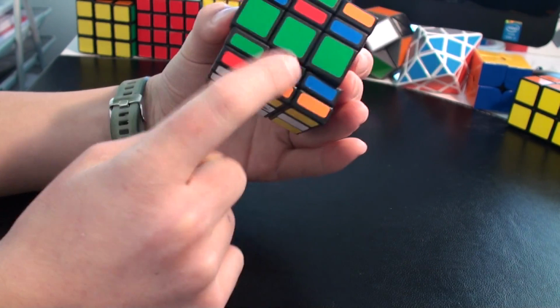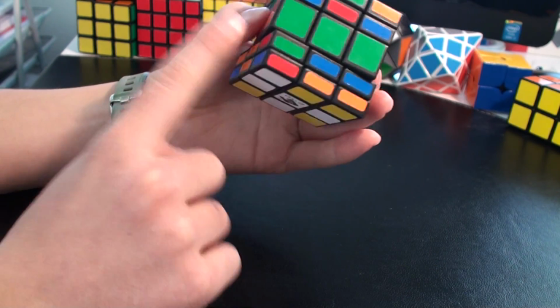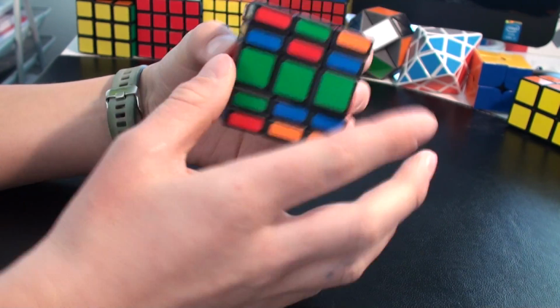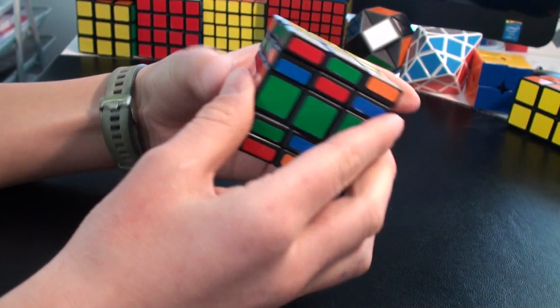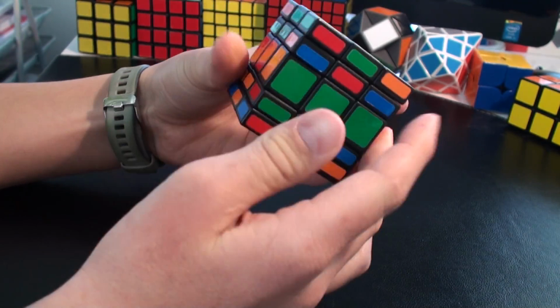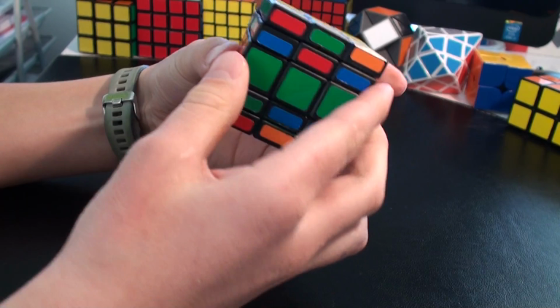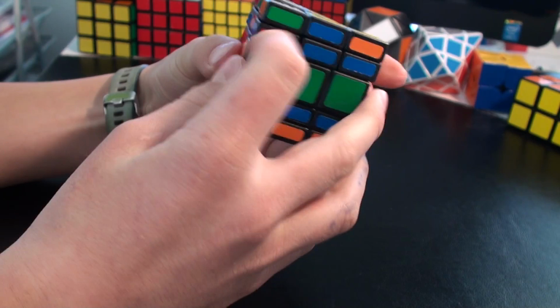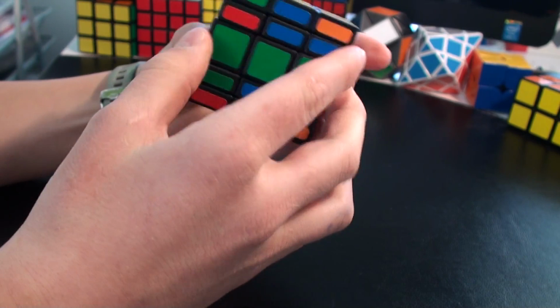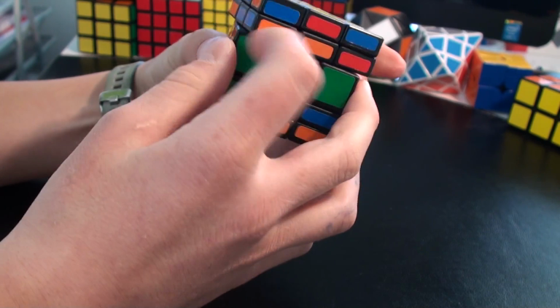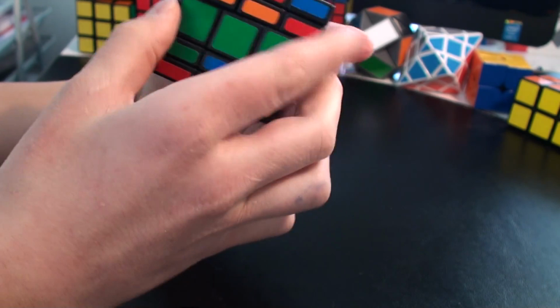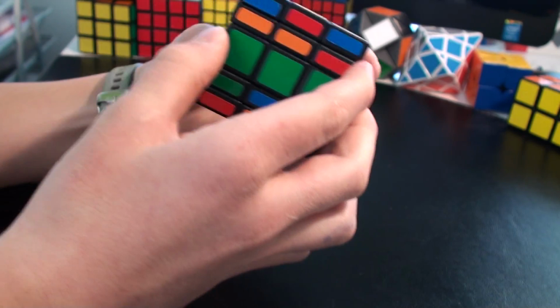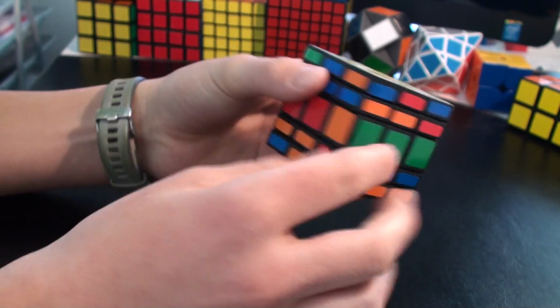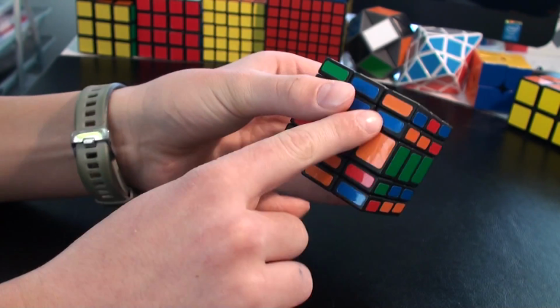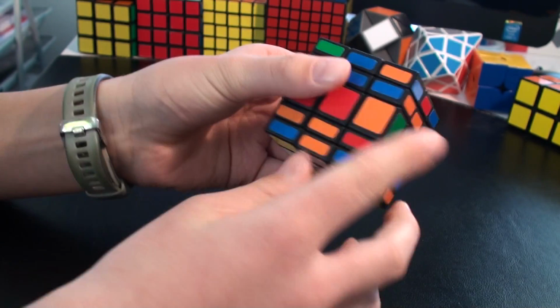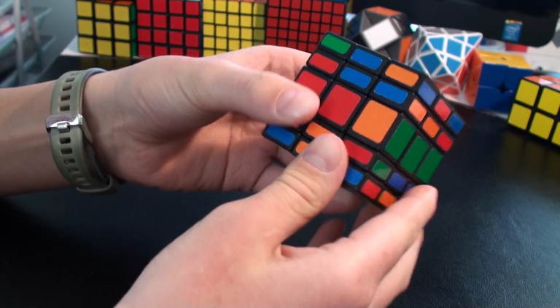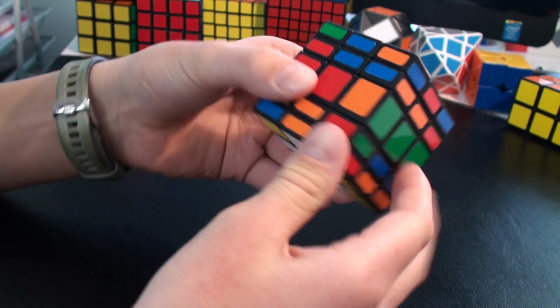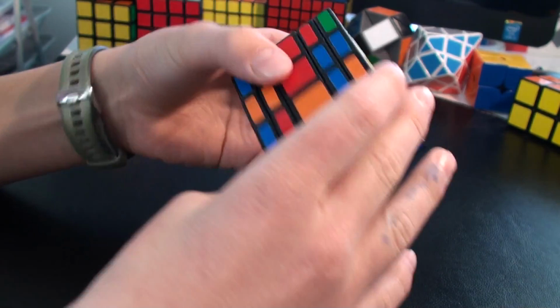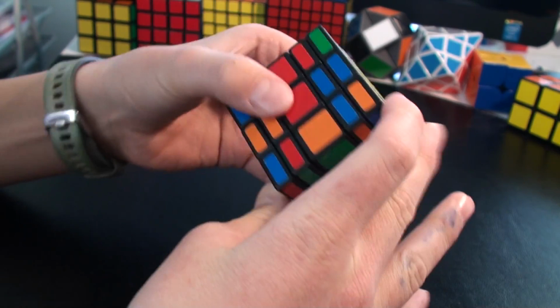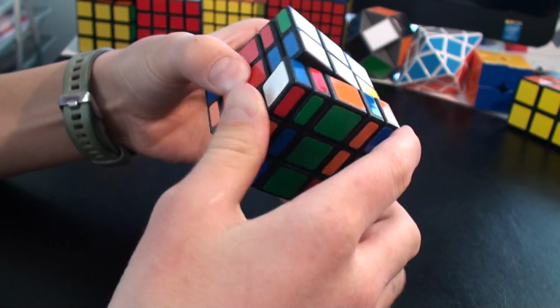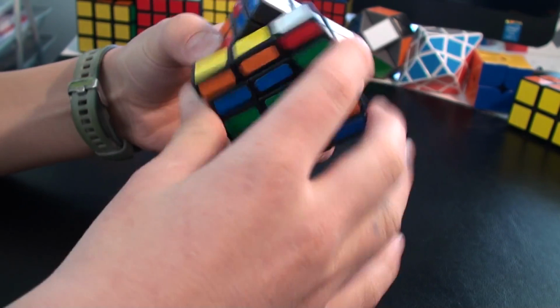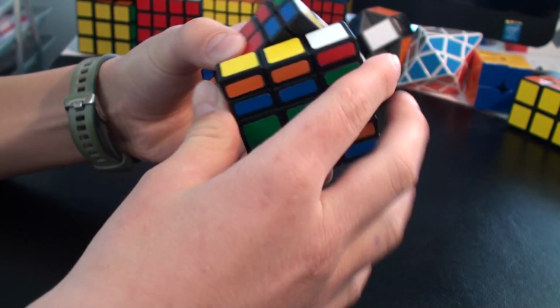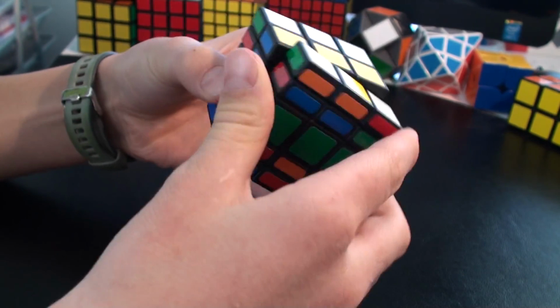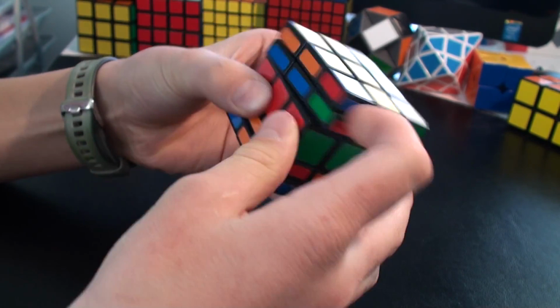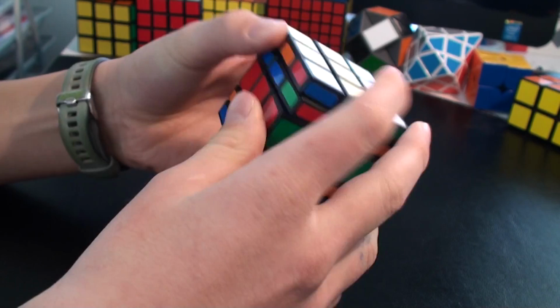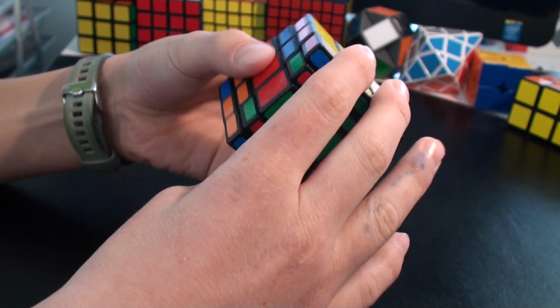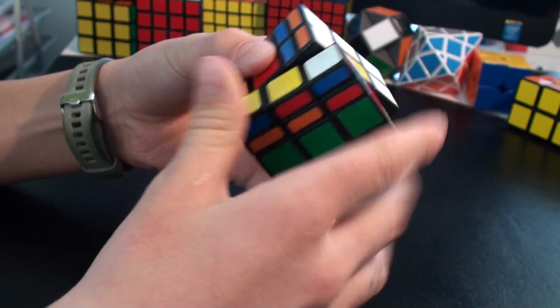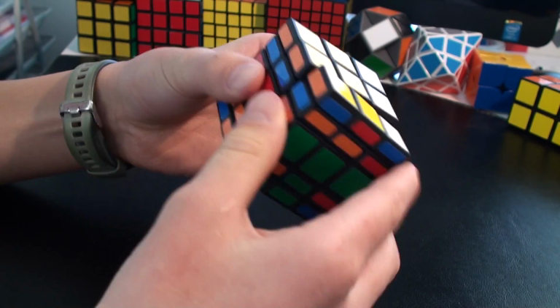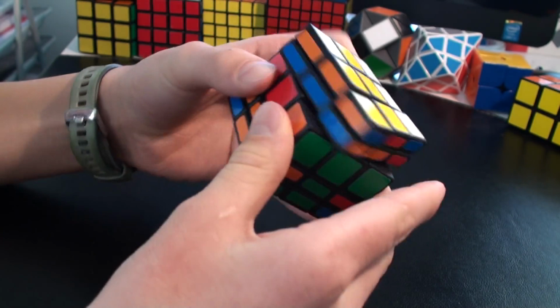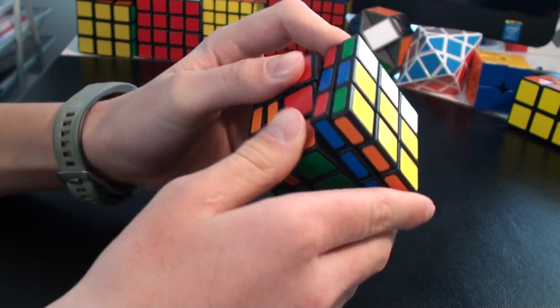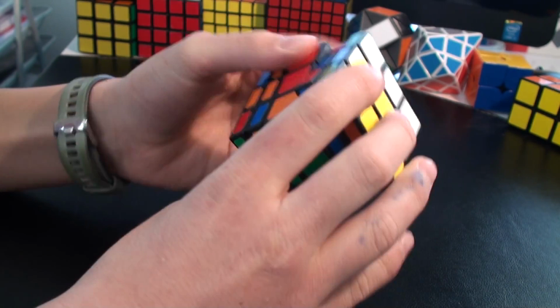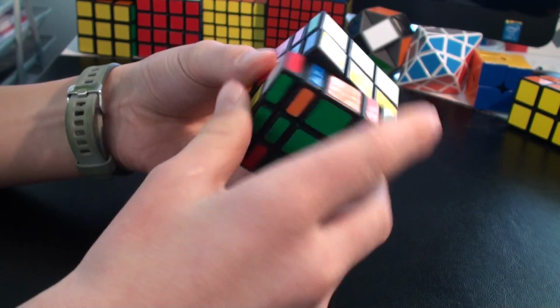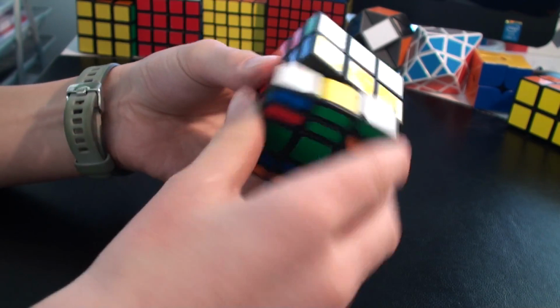Now I need blue and orange. Here it is. Now again: R2, U, R2, U, R2, U' R2.